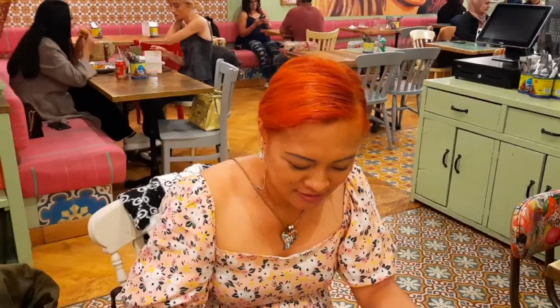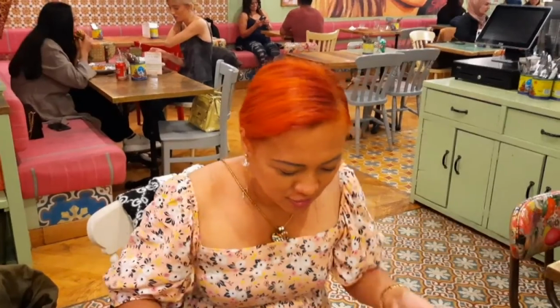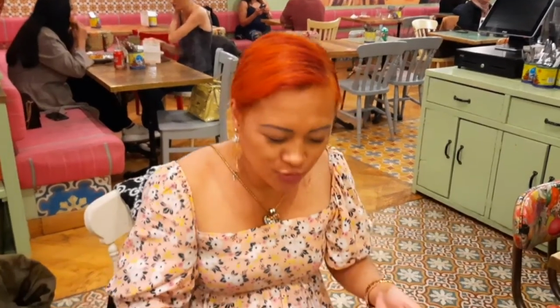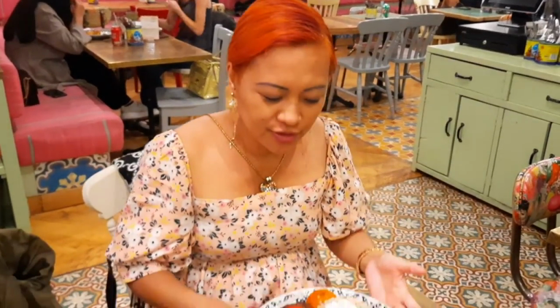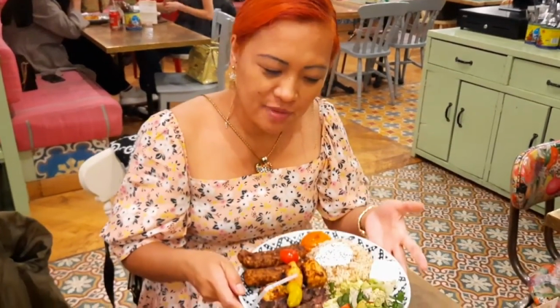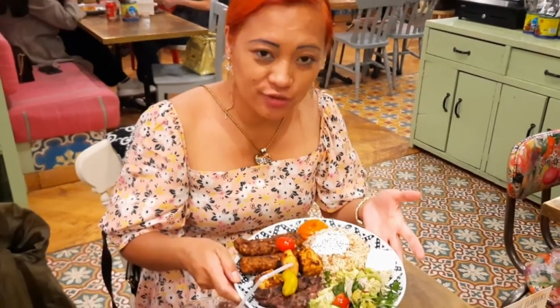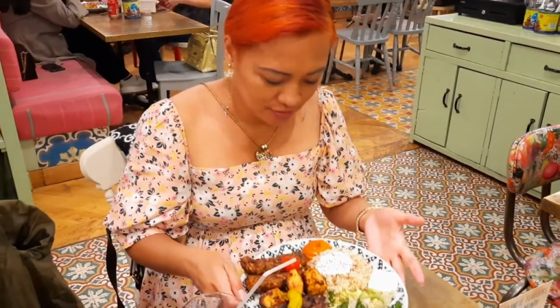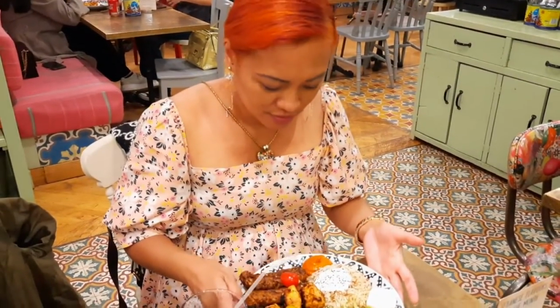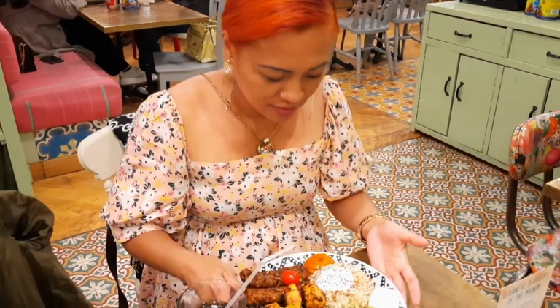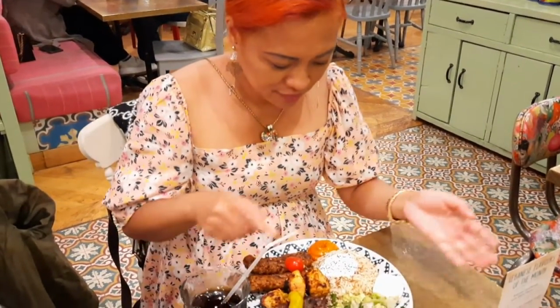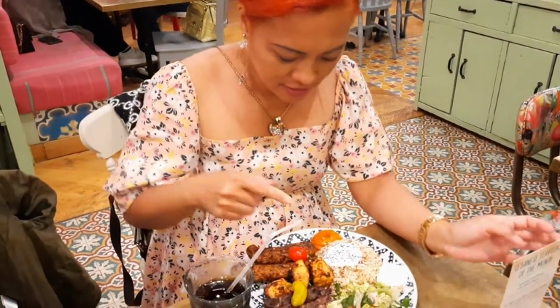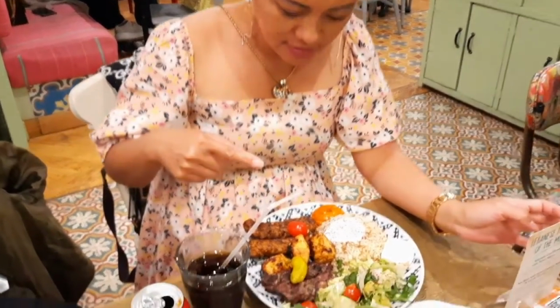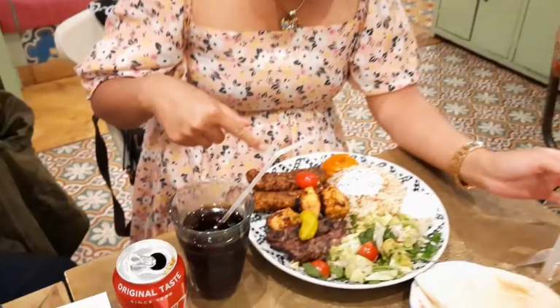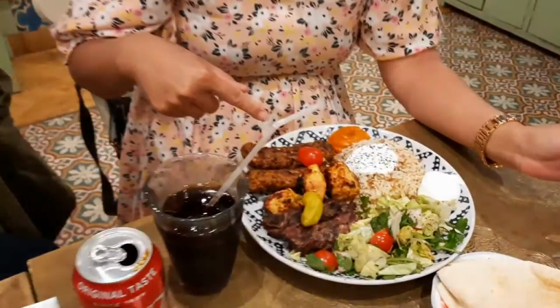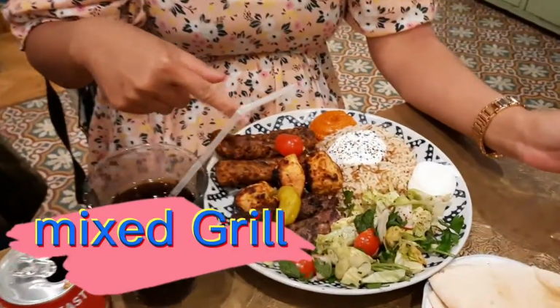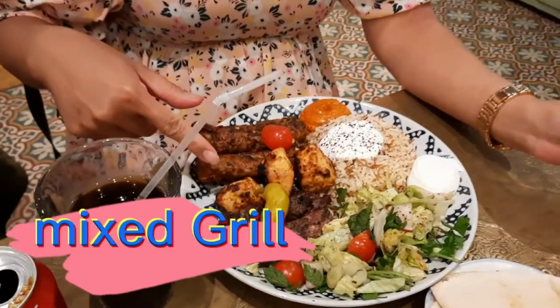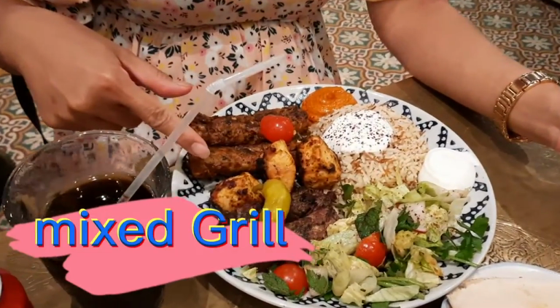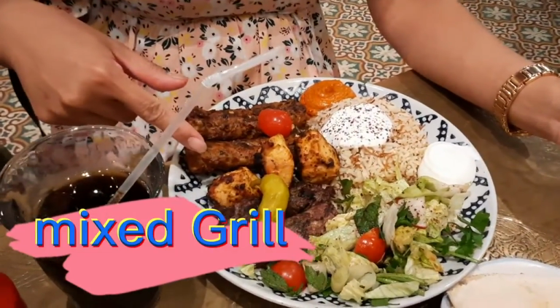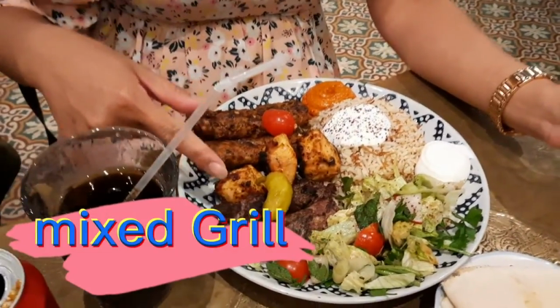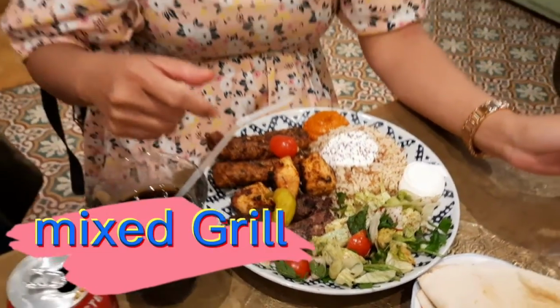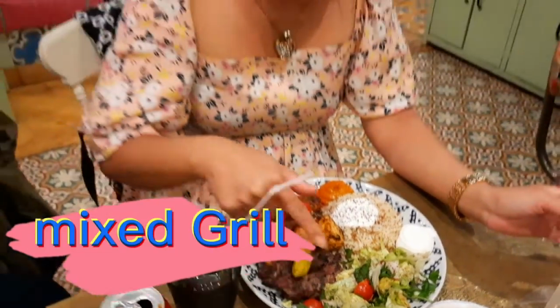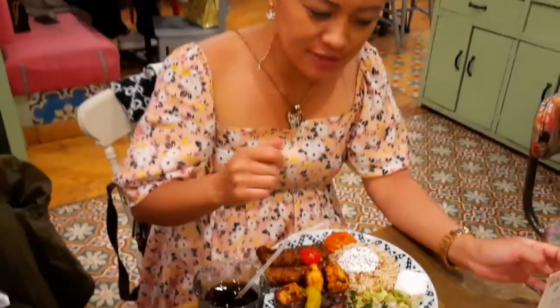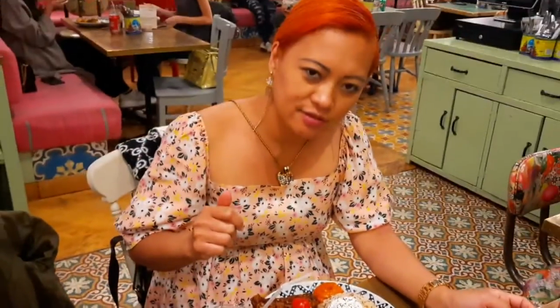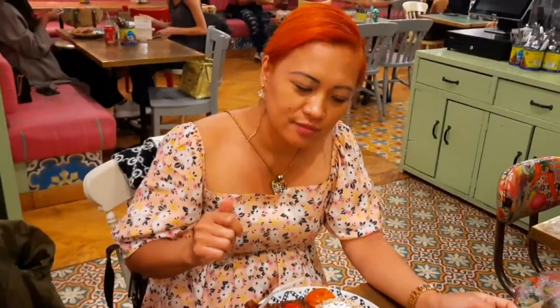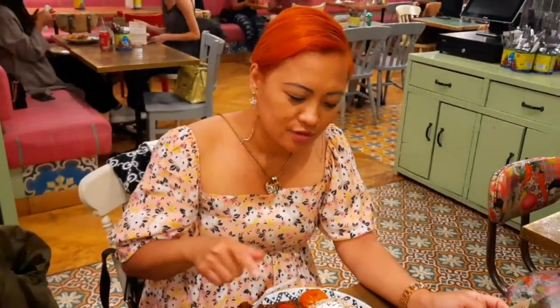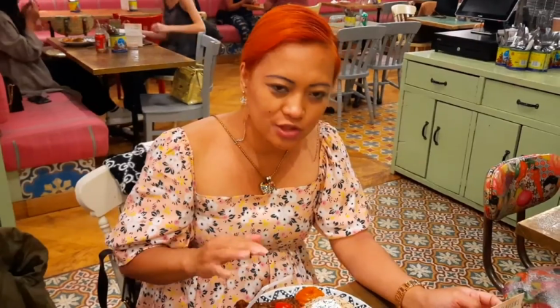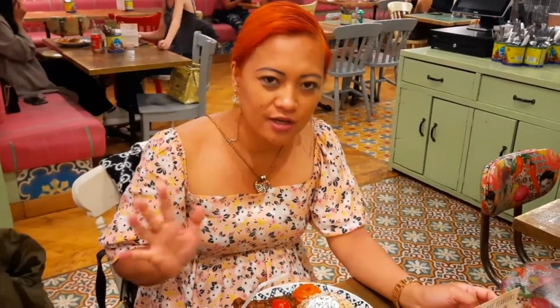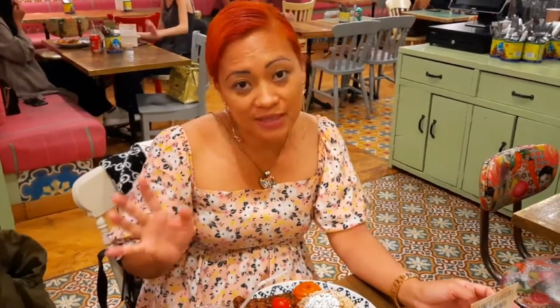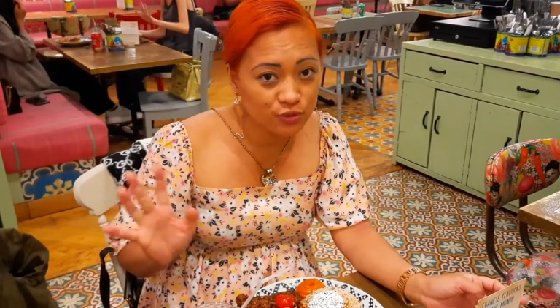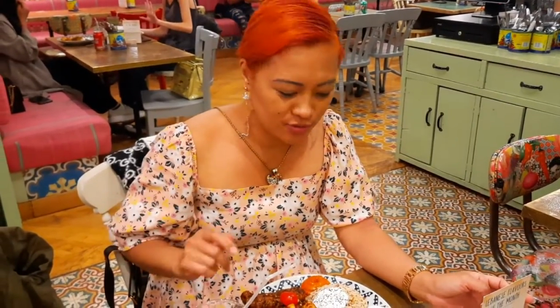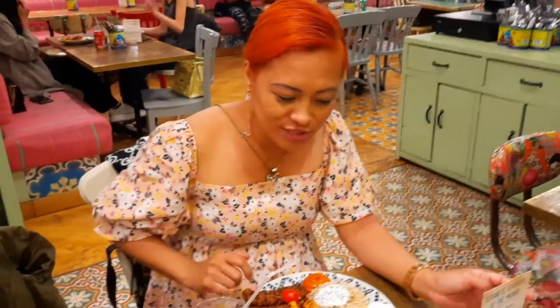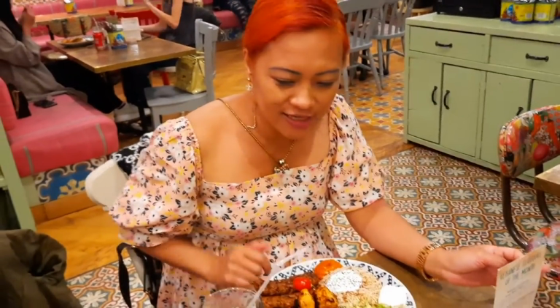So I ordered the mixed grill — rice, lamb, chicken and another chicken I think, and some salad. We're gonna try the Lebanese food. Looks really nice.